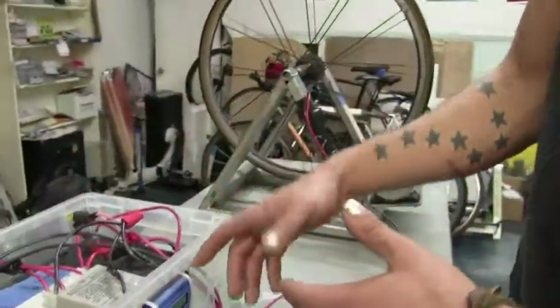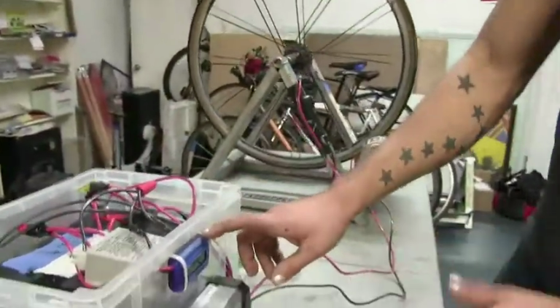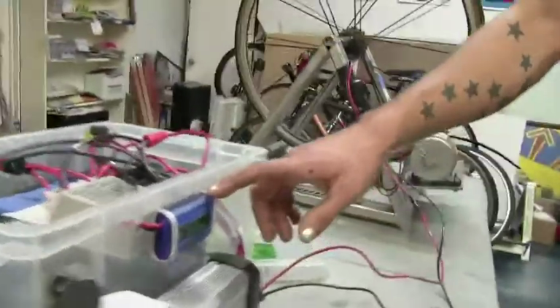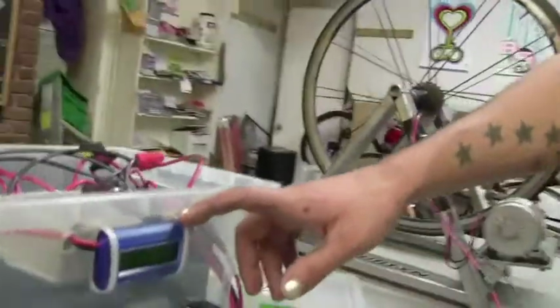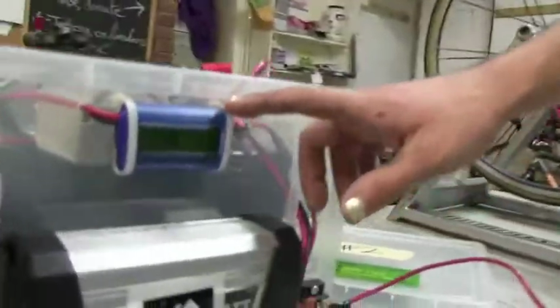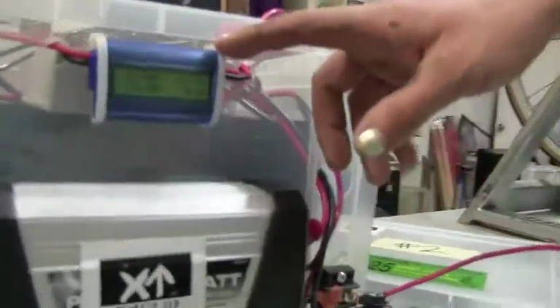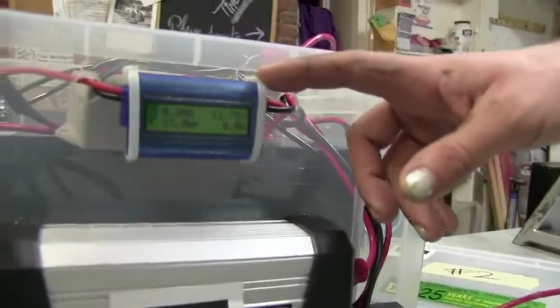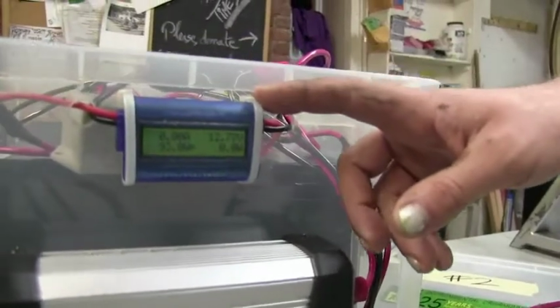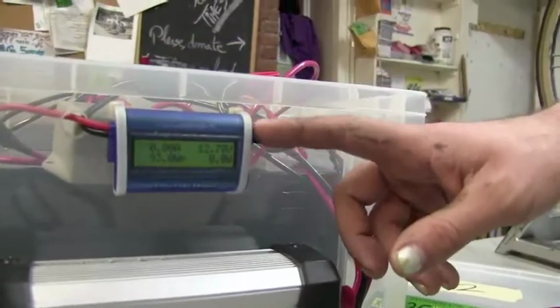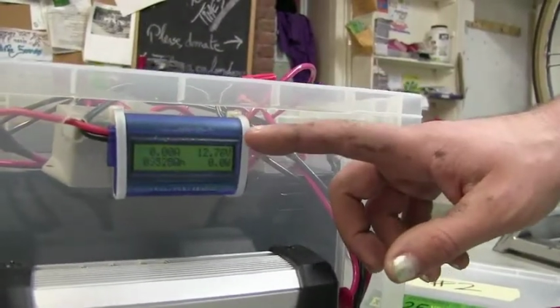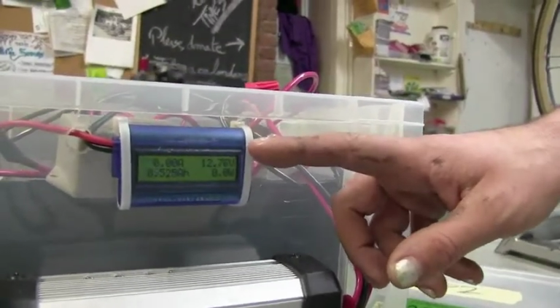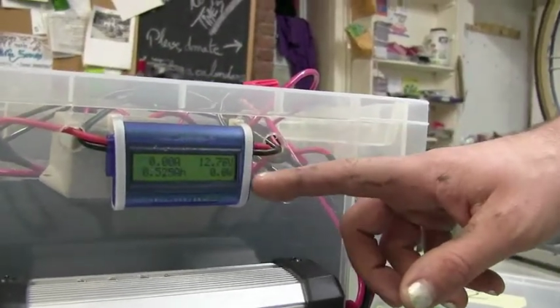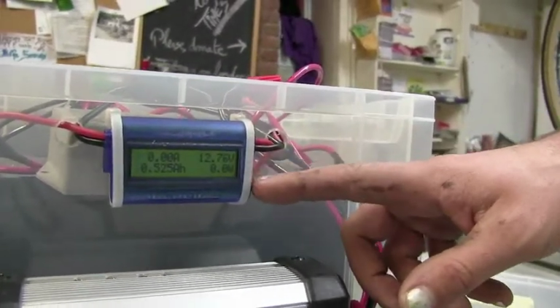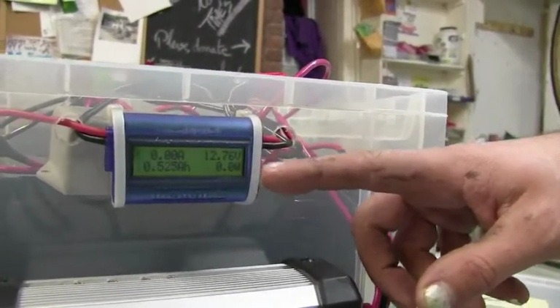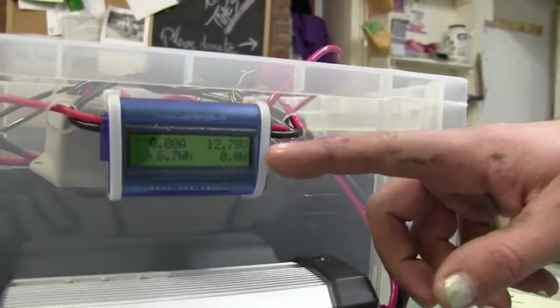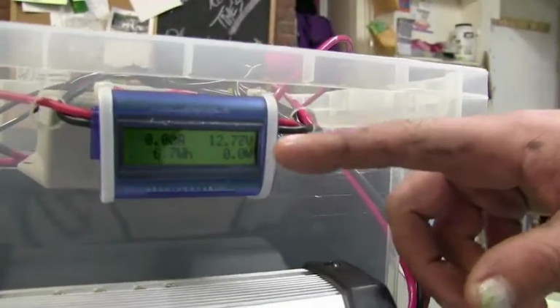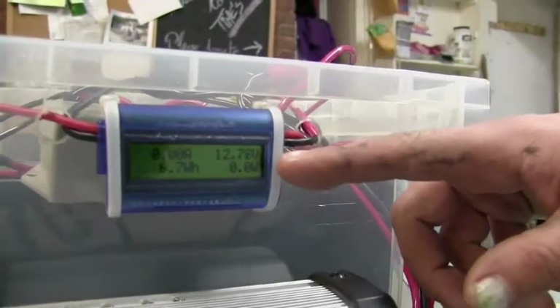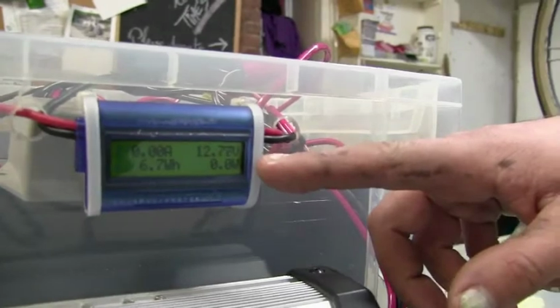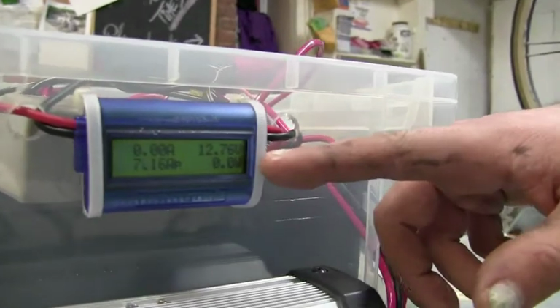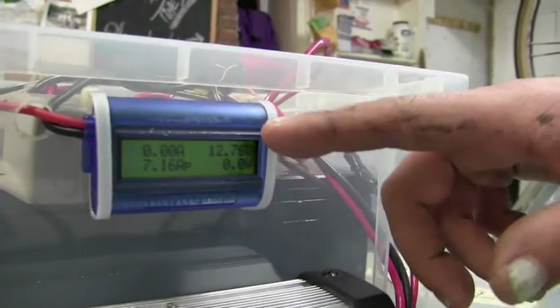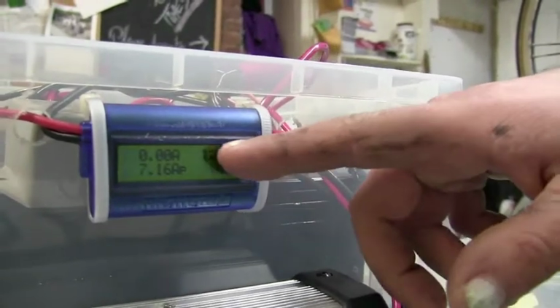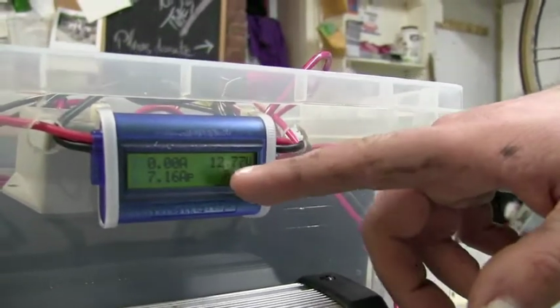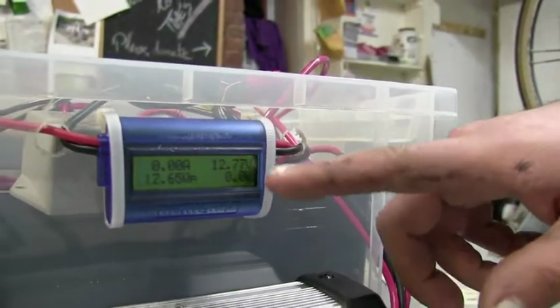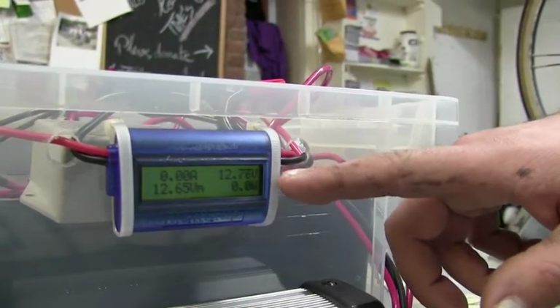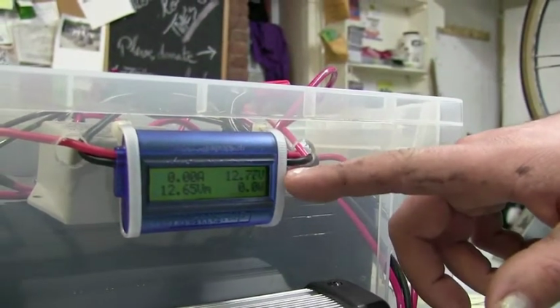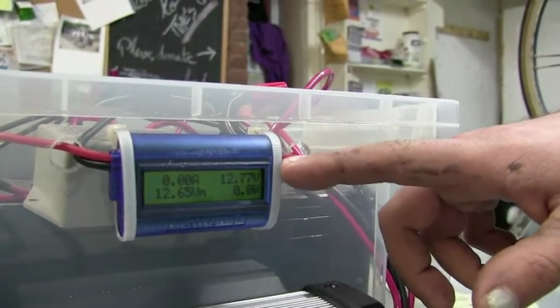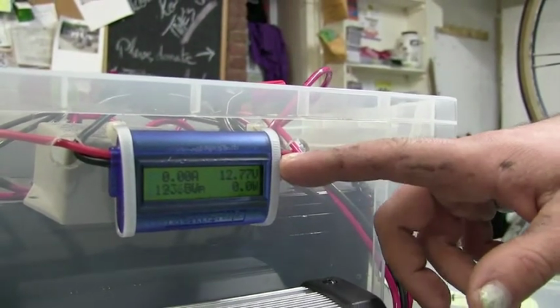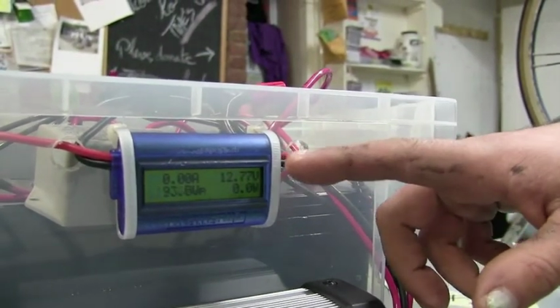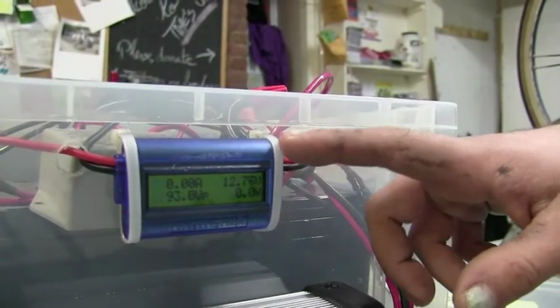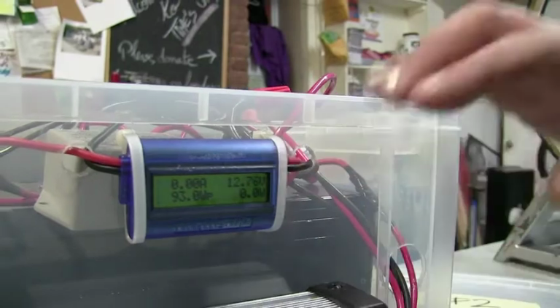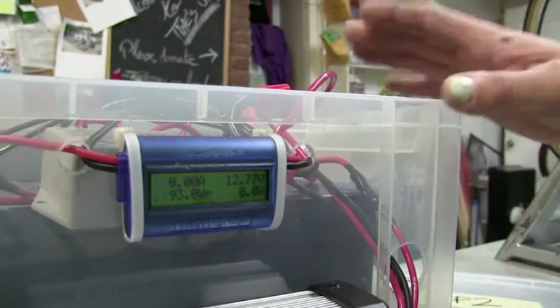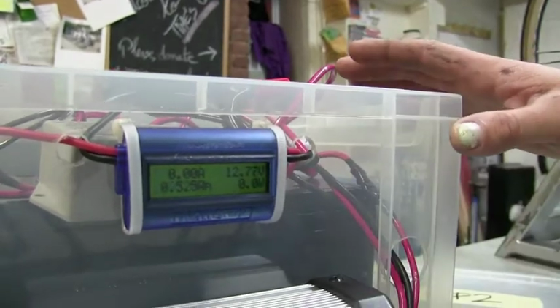The watts-up meter is a very important feature. It allows you to see how full your battery is and how much you're charging and how much power you're generating. You always want the charge of the battery to be about 13. Anytime it goes below 11, you need to swap out the battery.